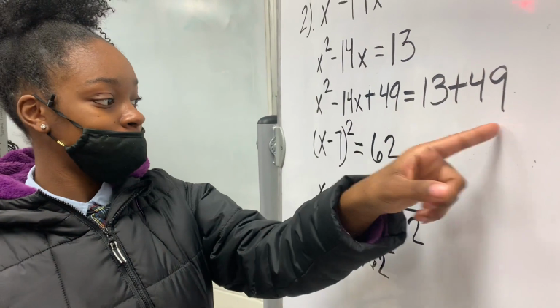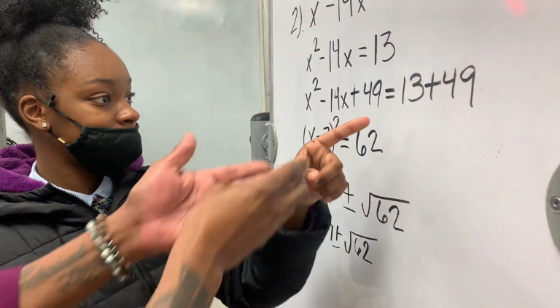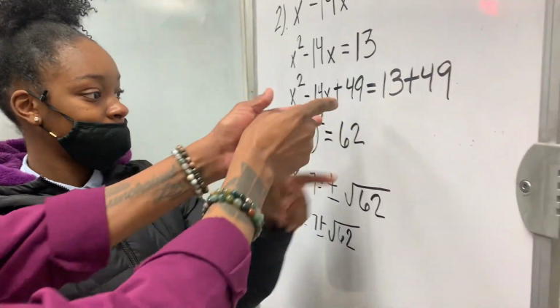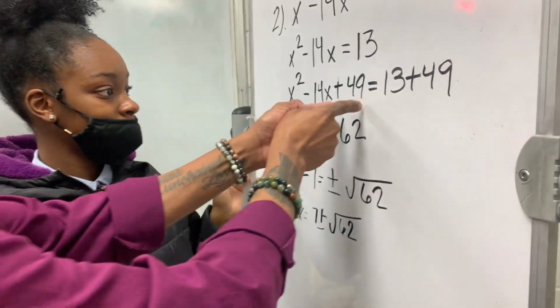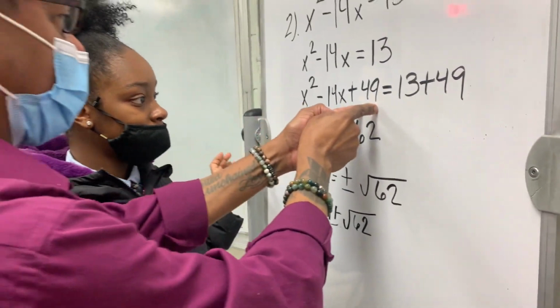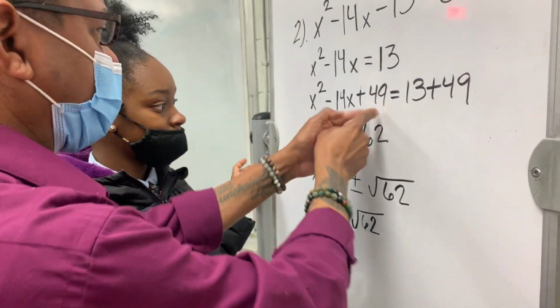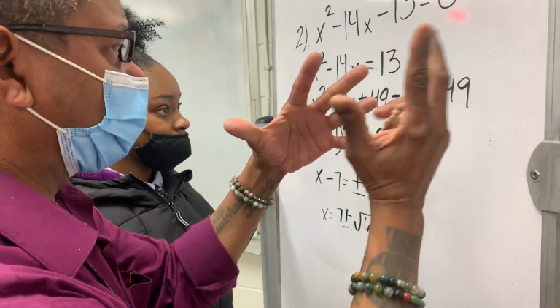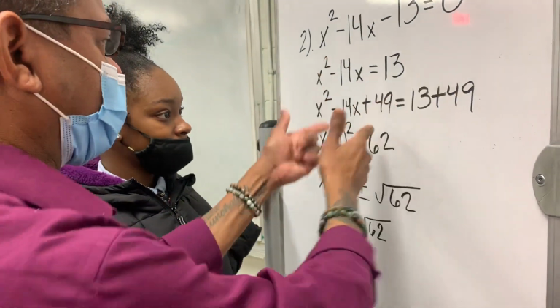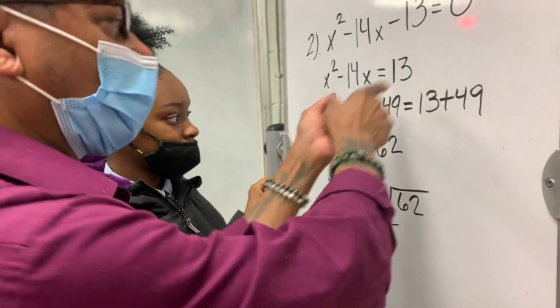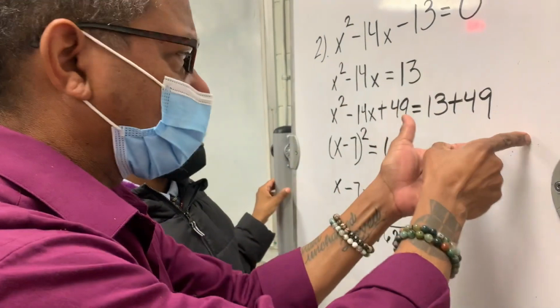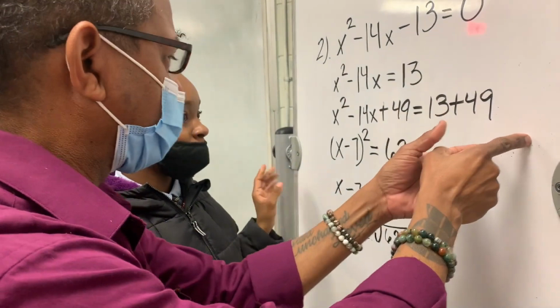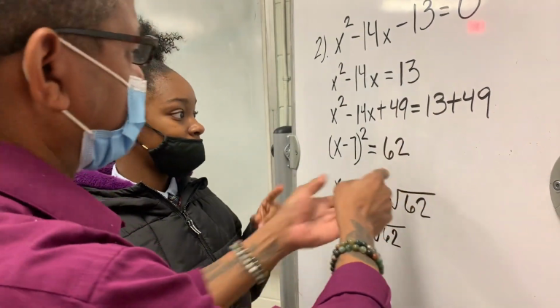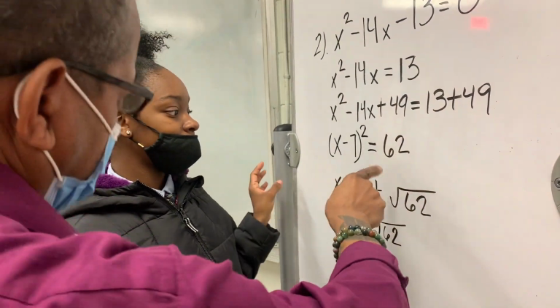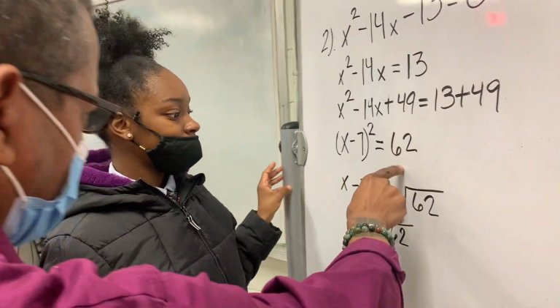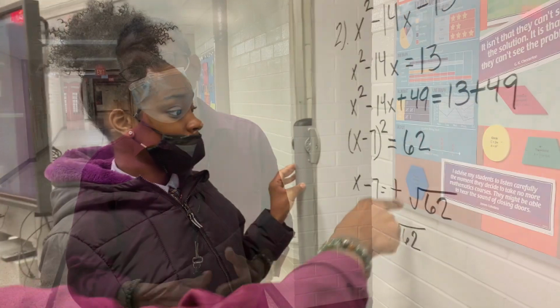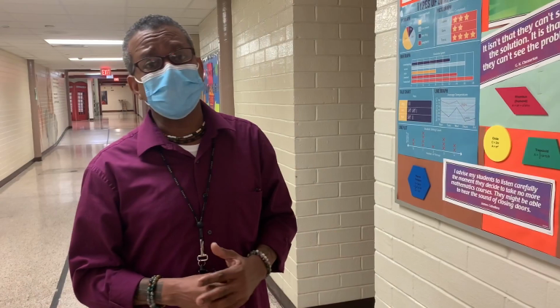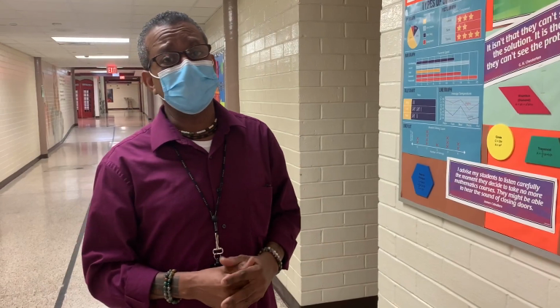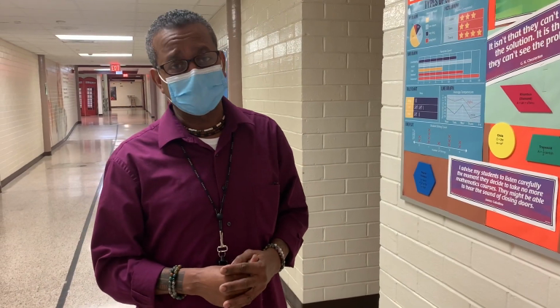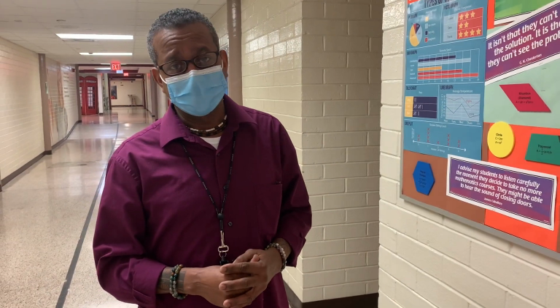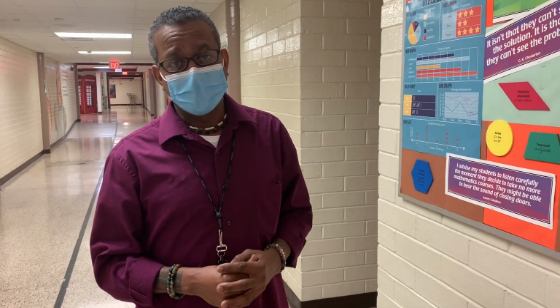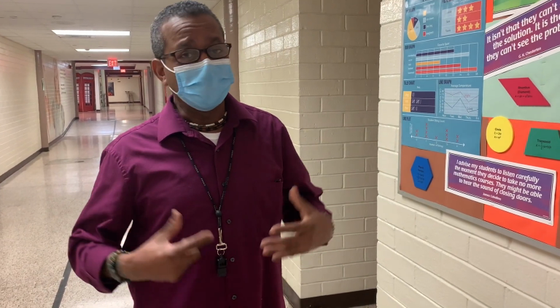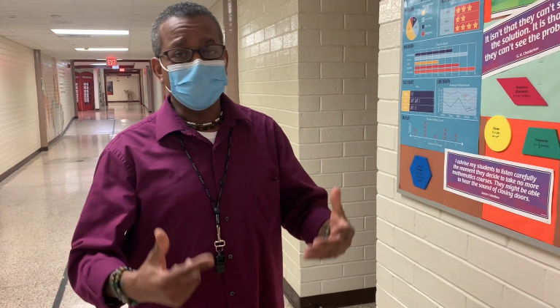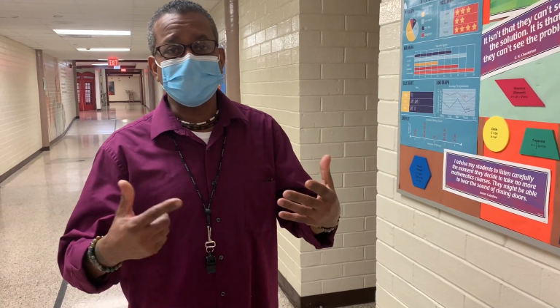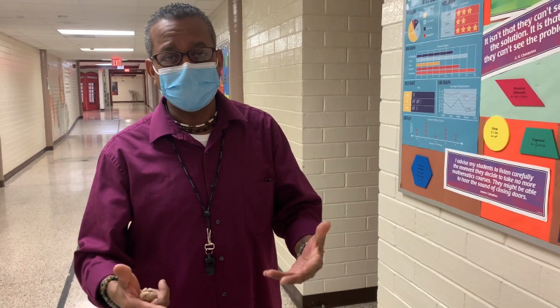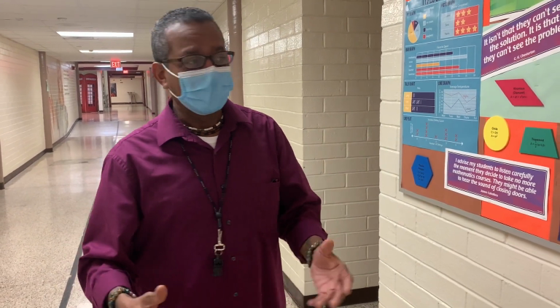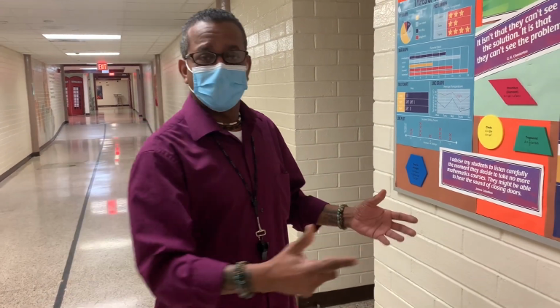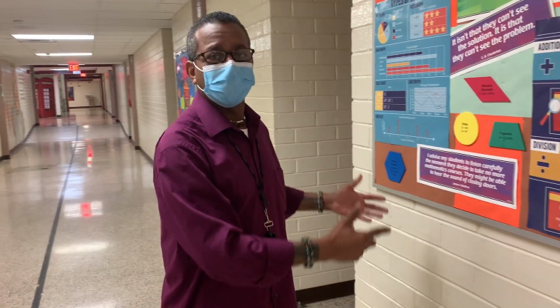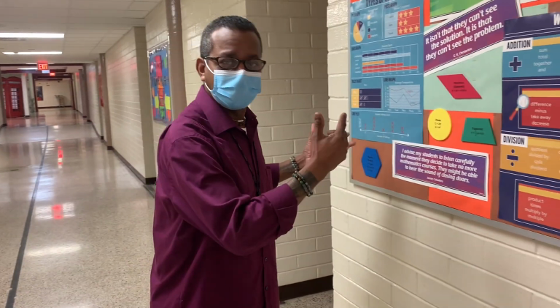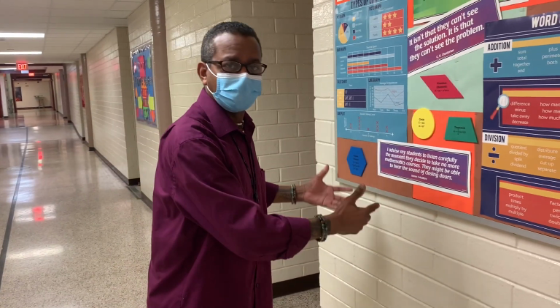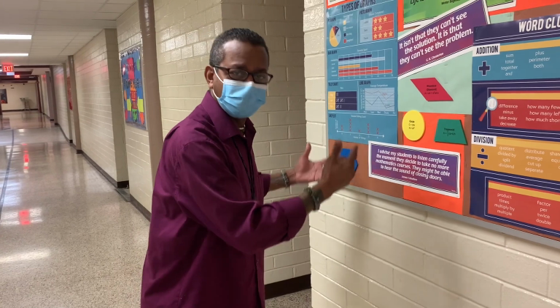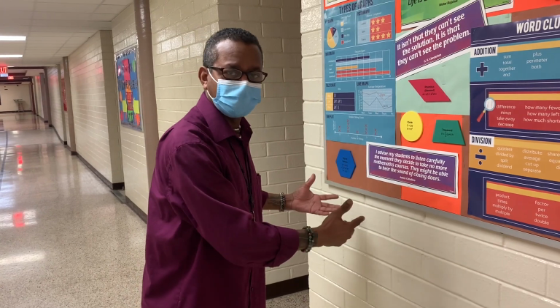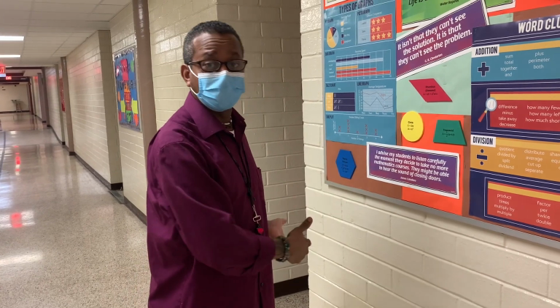Because you added 49 to this side, what you do to the left, you've got to do to the right. Go from here. Math is repetition. The more they see it, the more they're able to do it on their own.